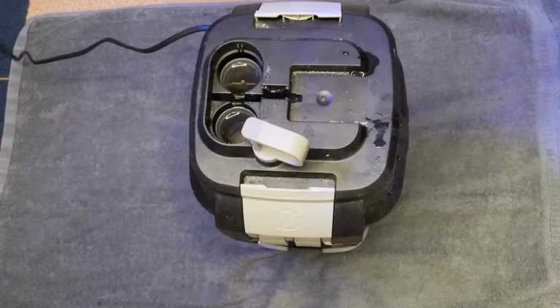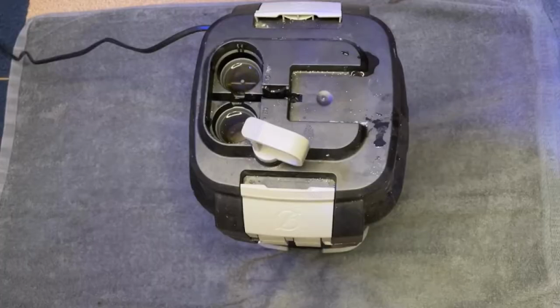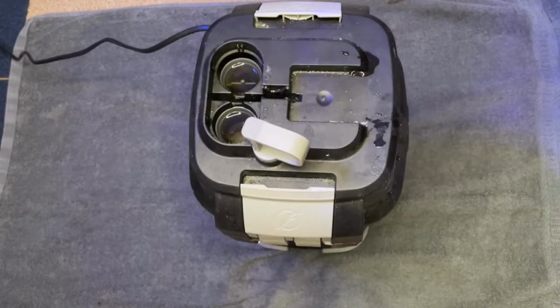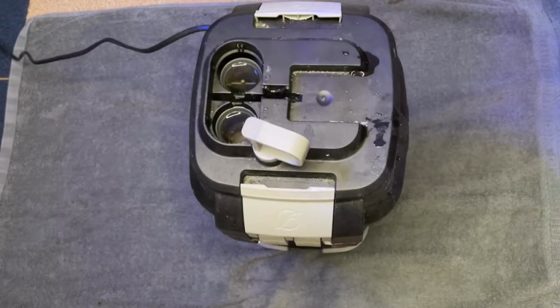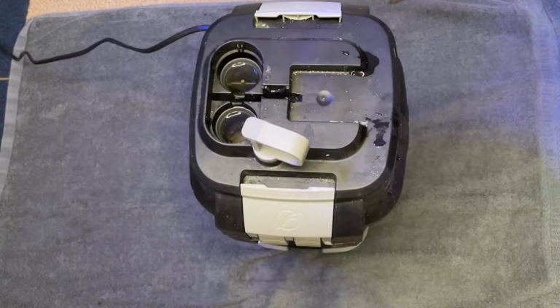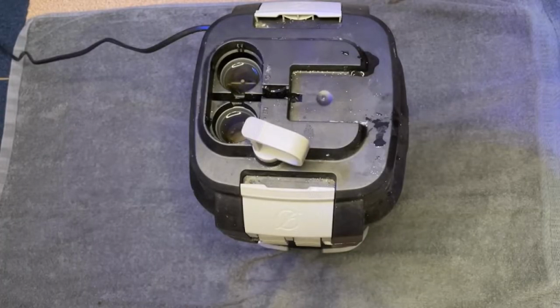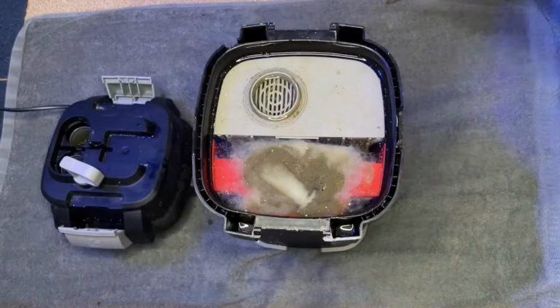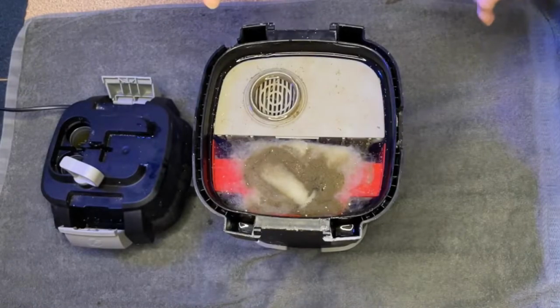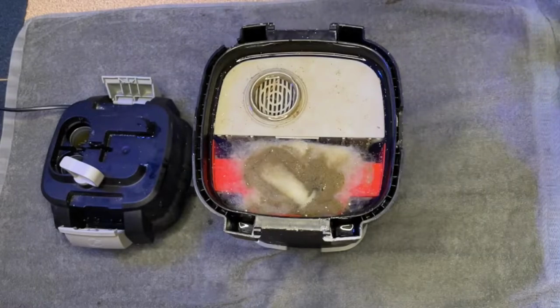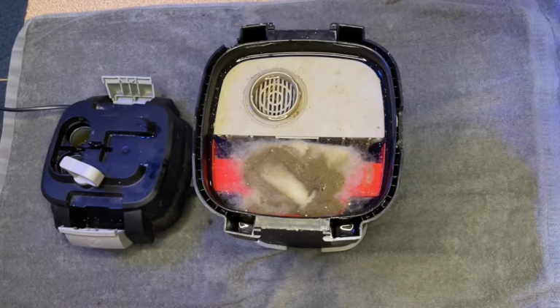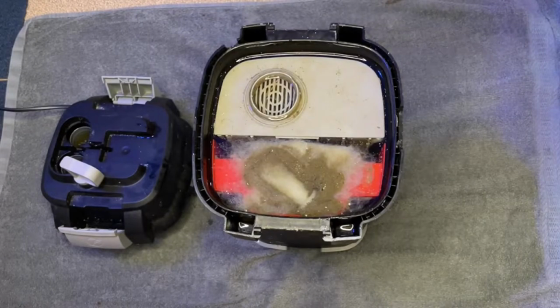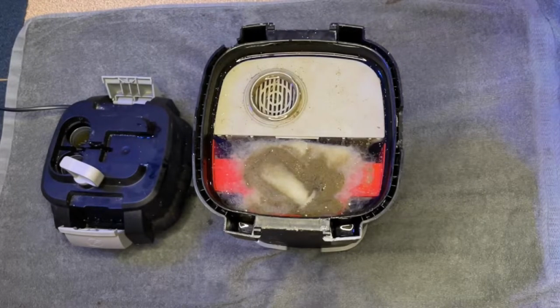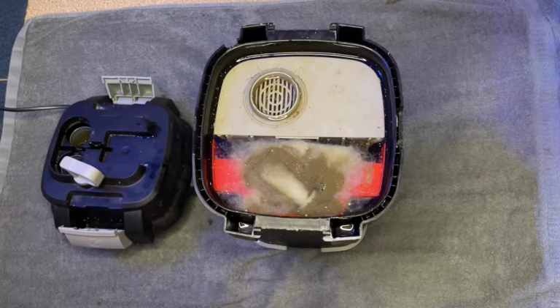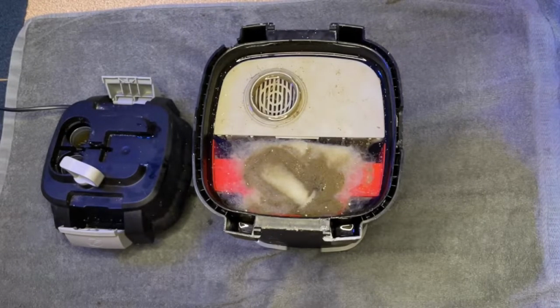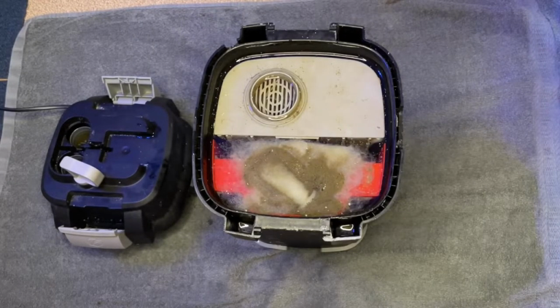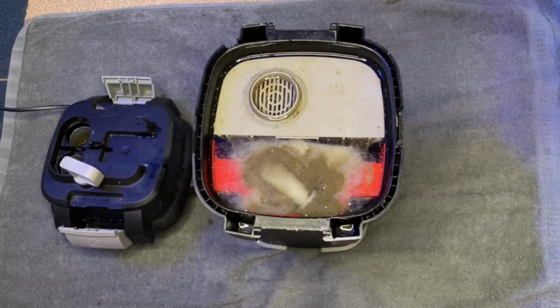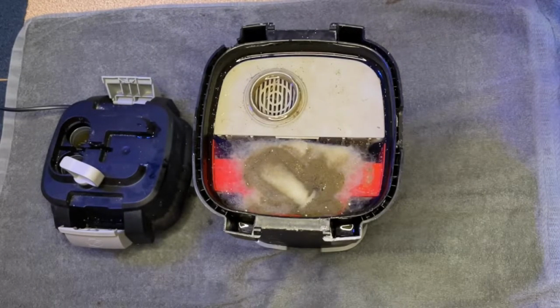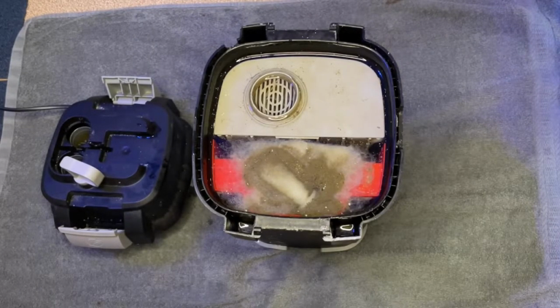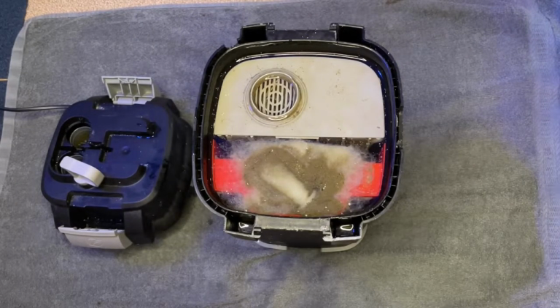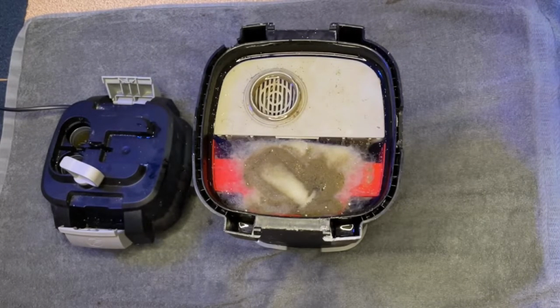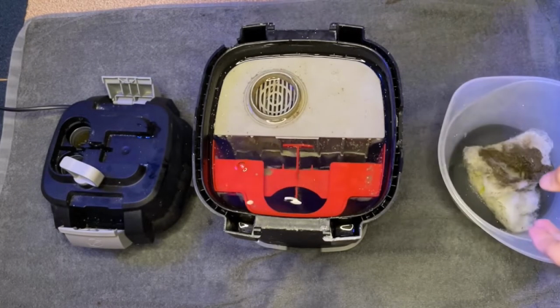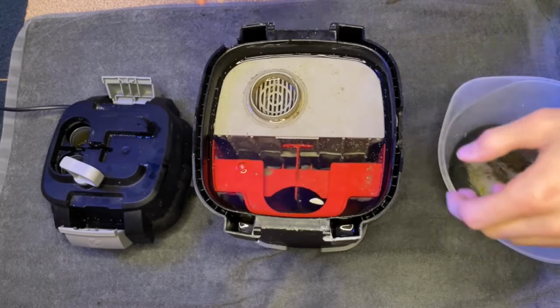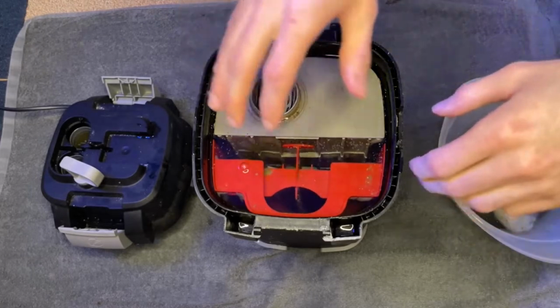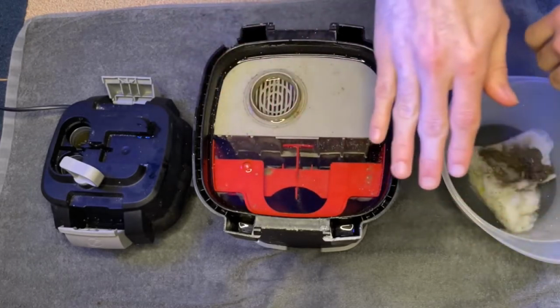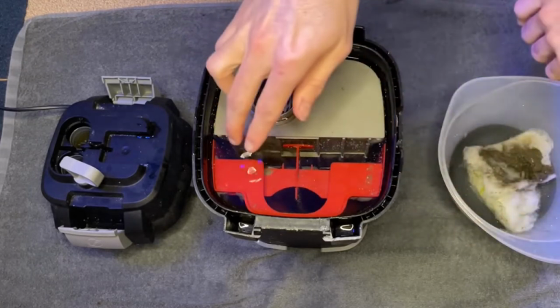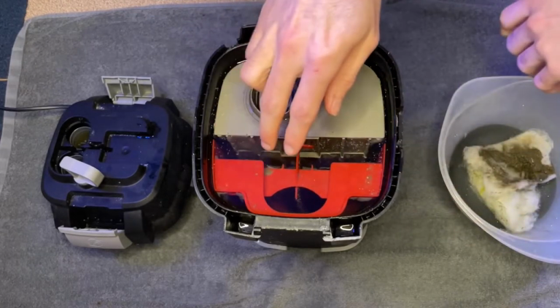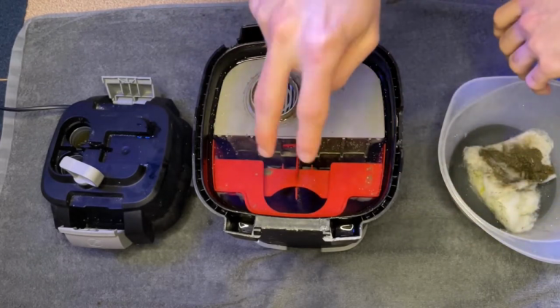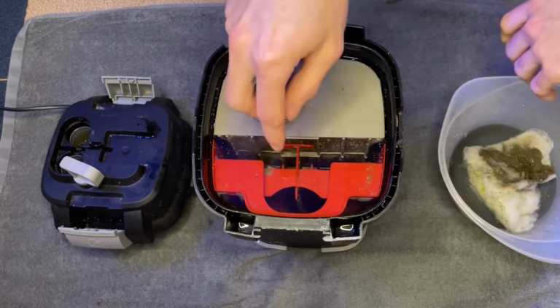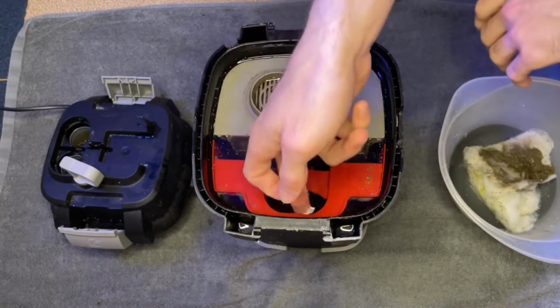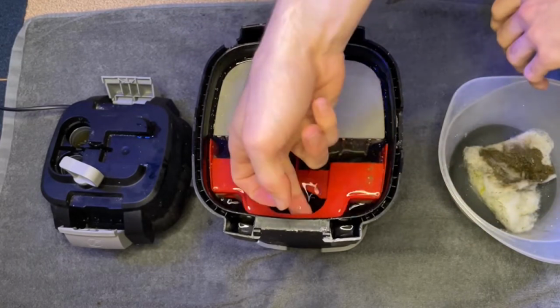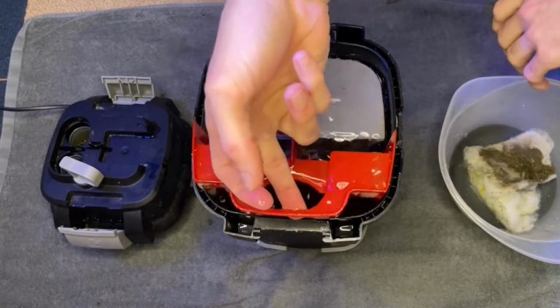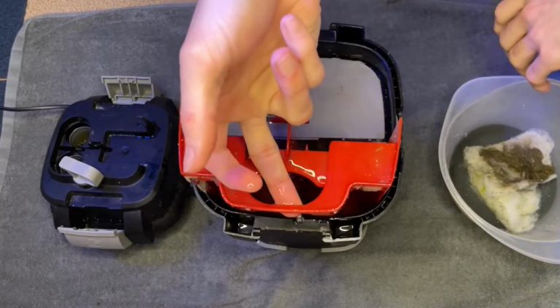Okay, so here's the canister. On the top layer, we have some filter floss. And there's no sponges on this side — it's just empty.